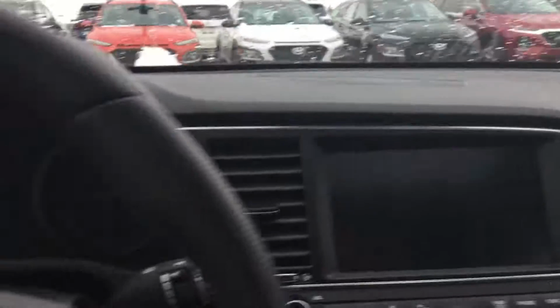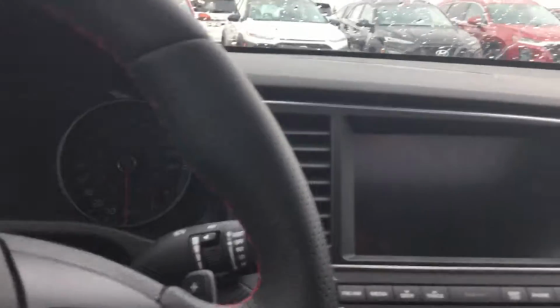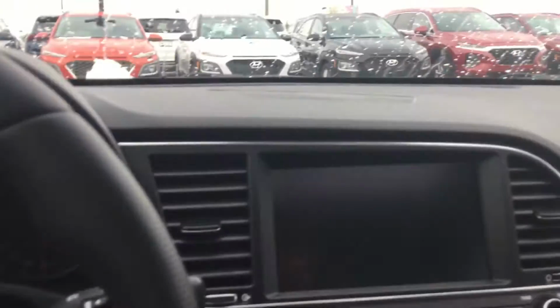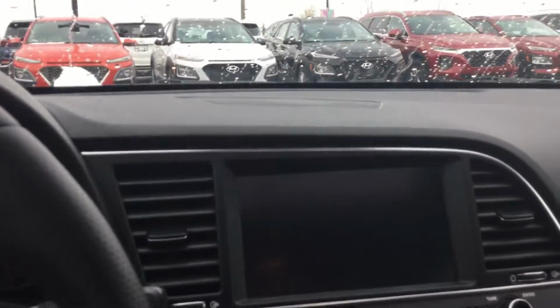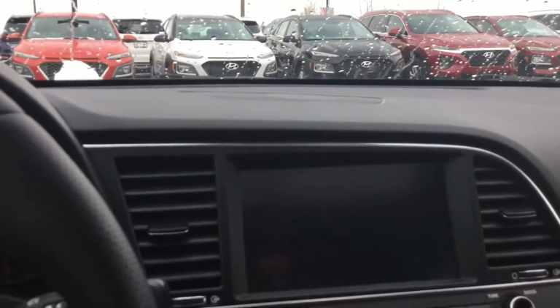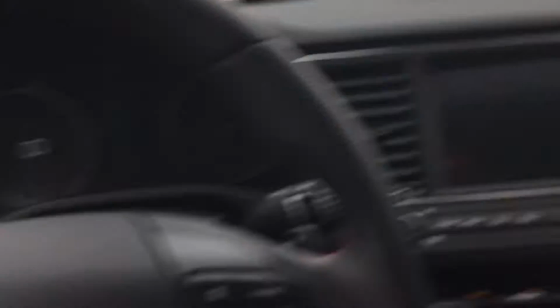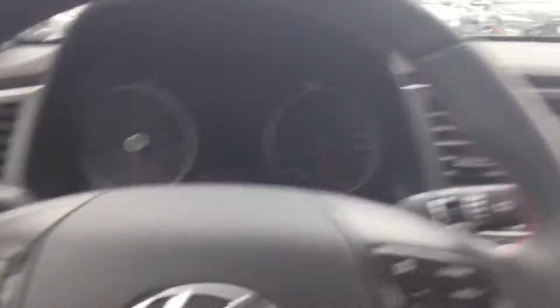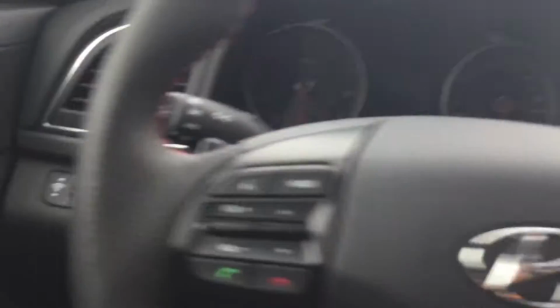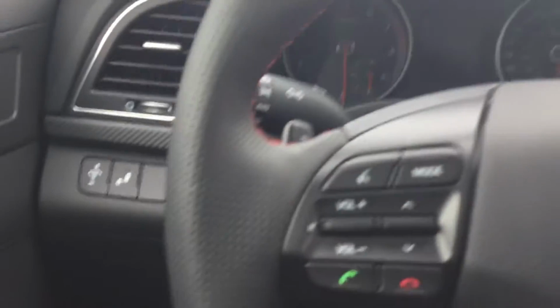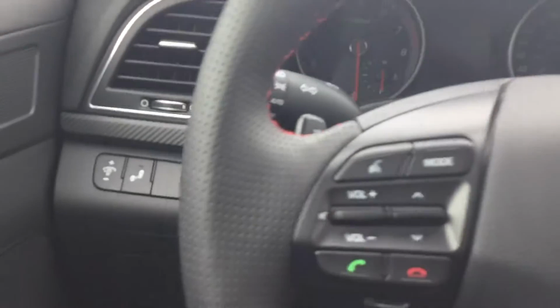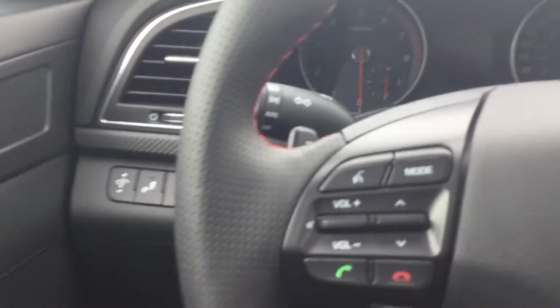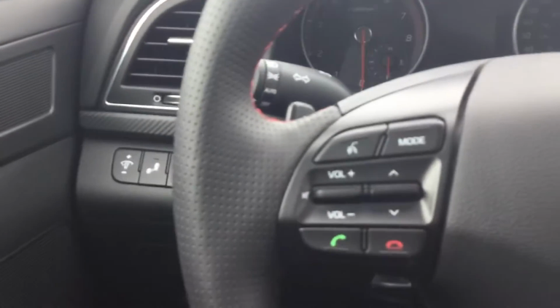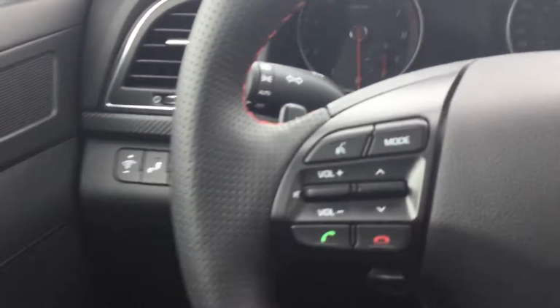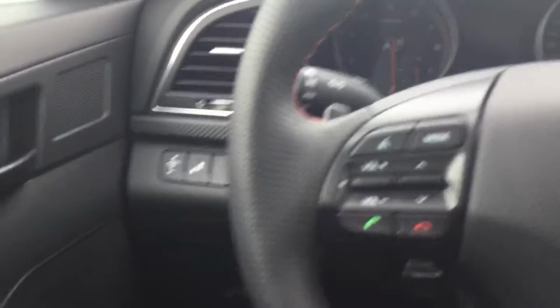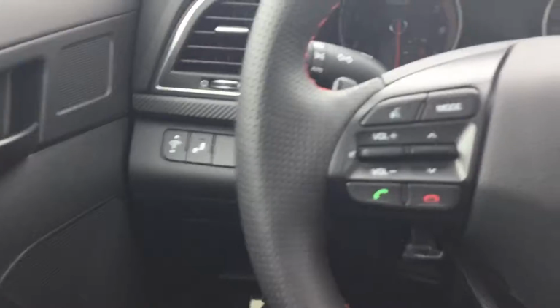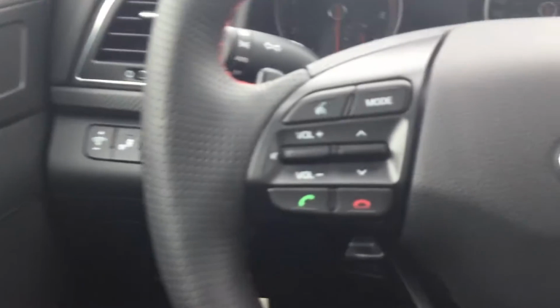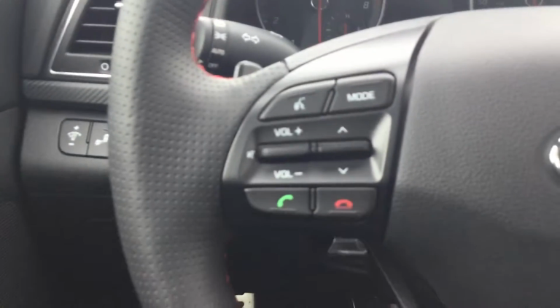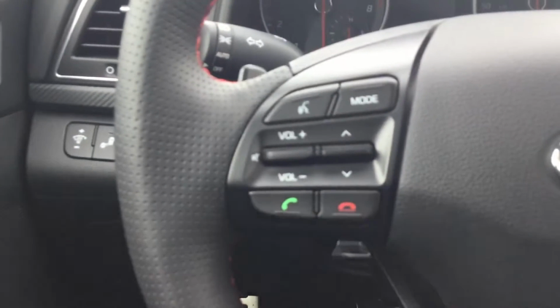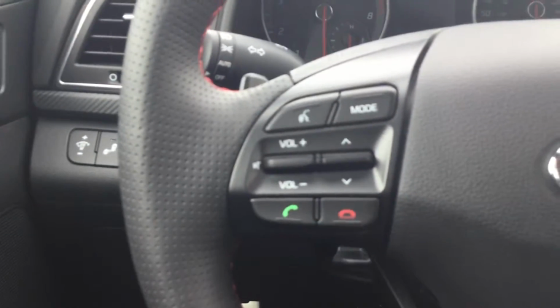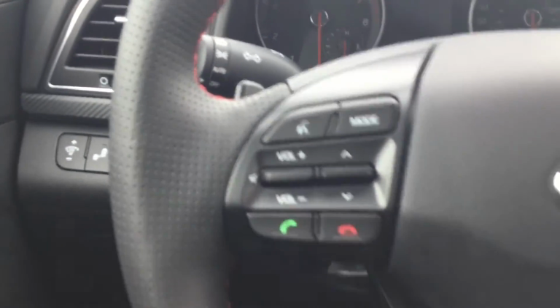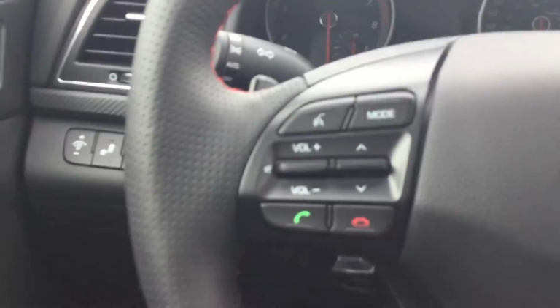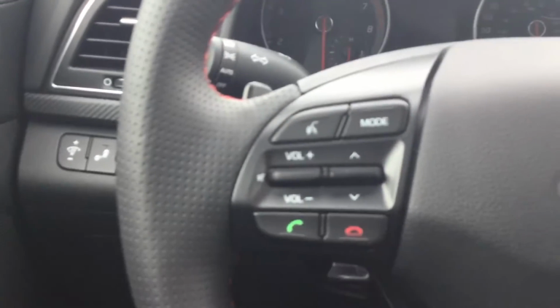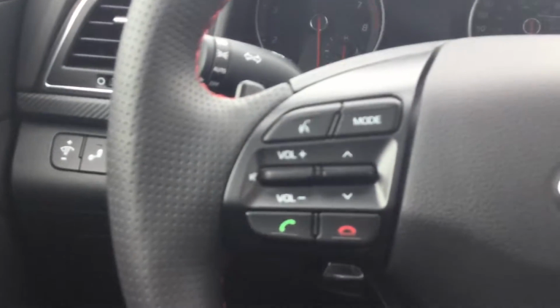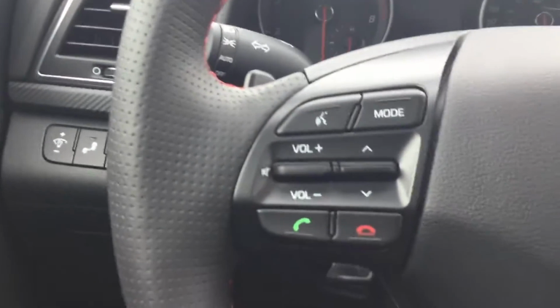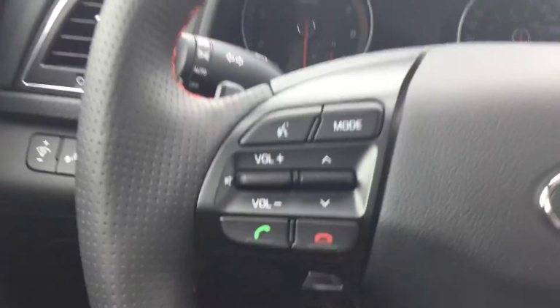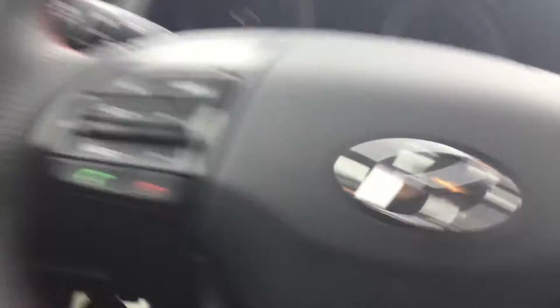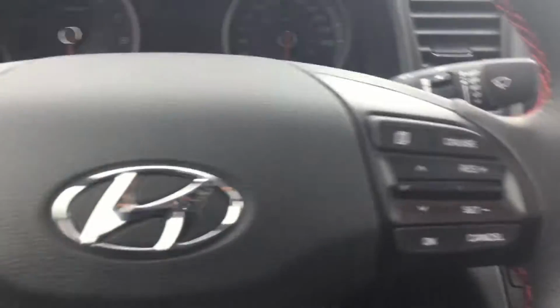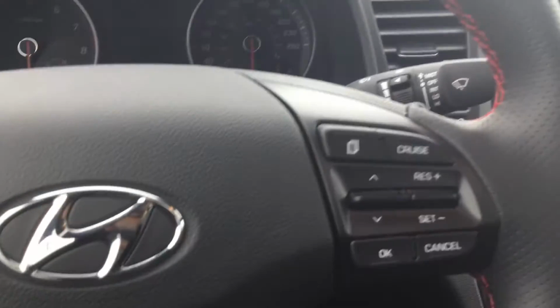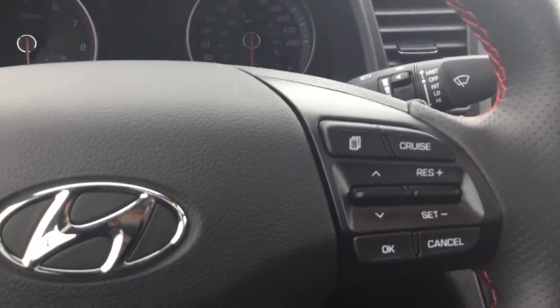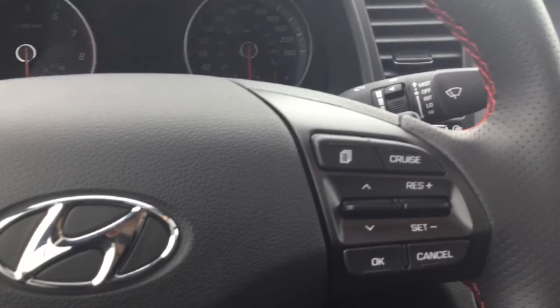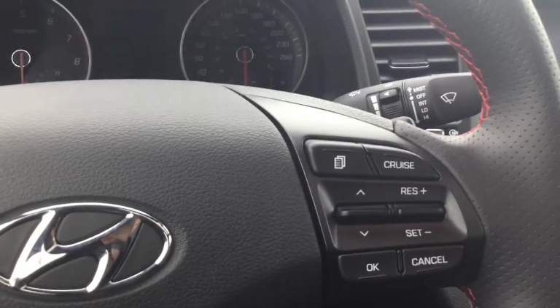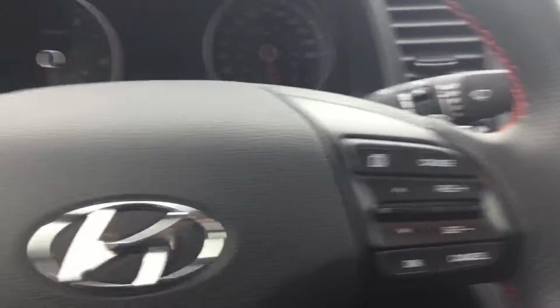It's pretty nice. You've got a heated steering wheel in here as well as the hands-free Bluetooth on the left side. On the right side you have your cruise control features.